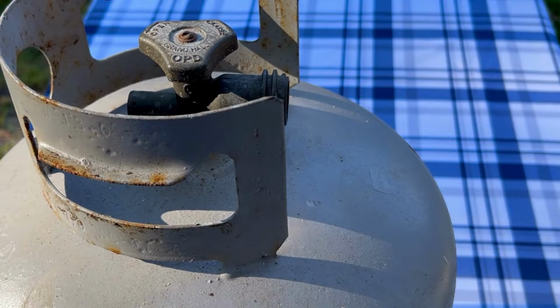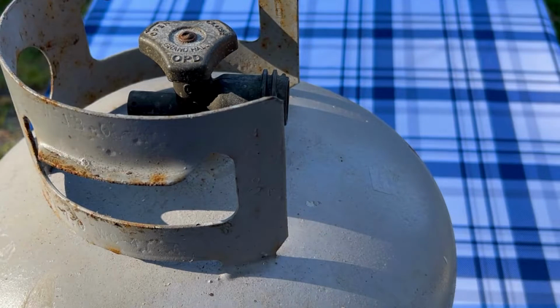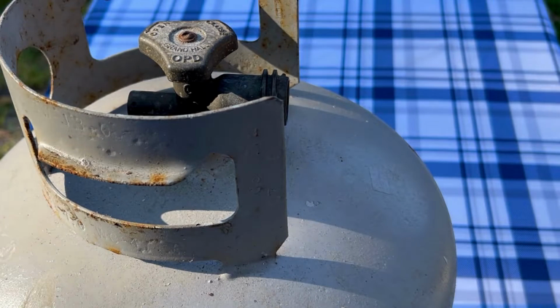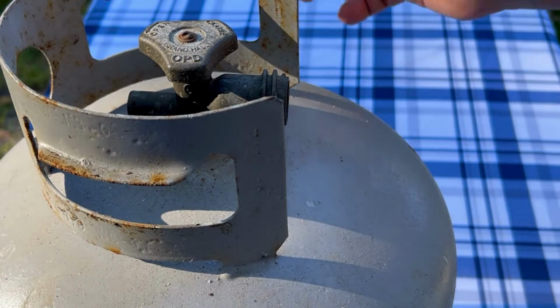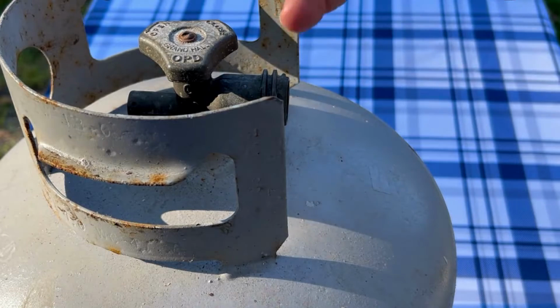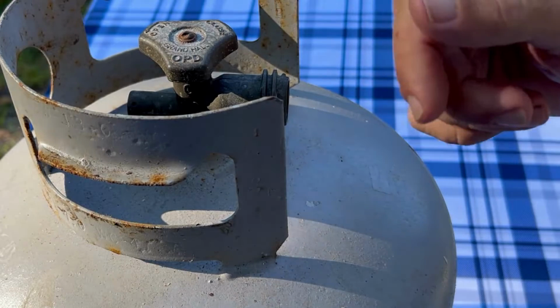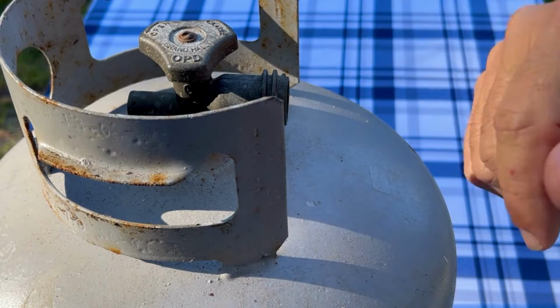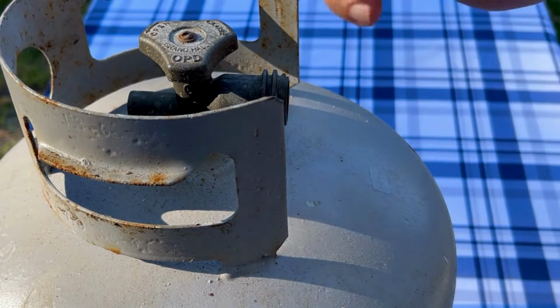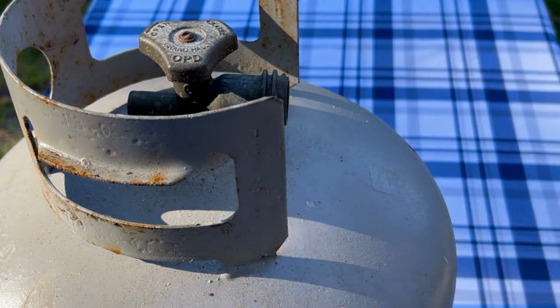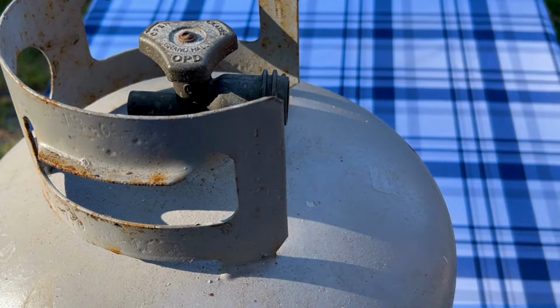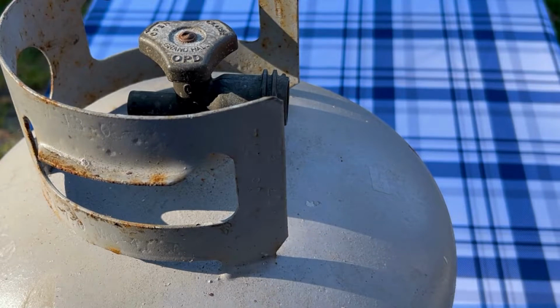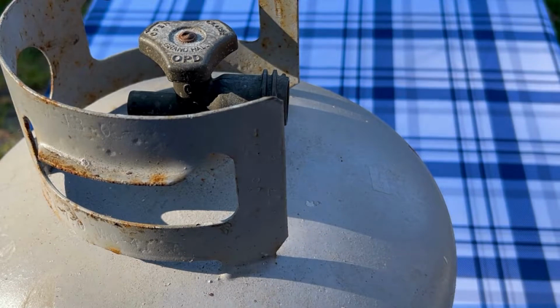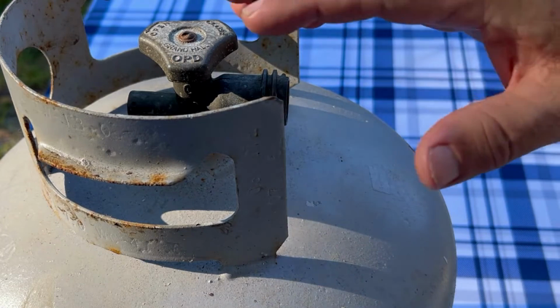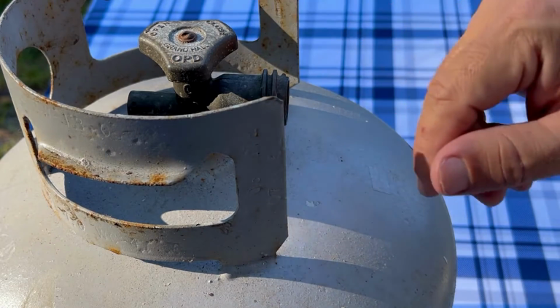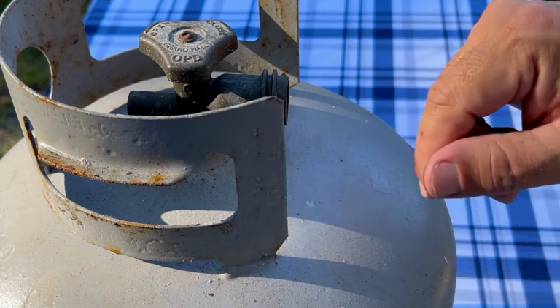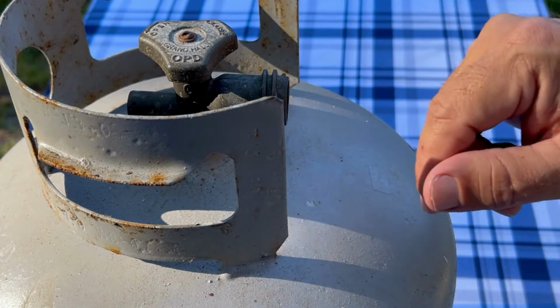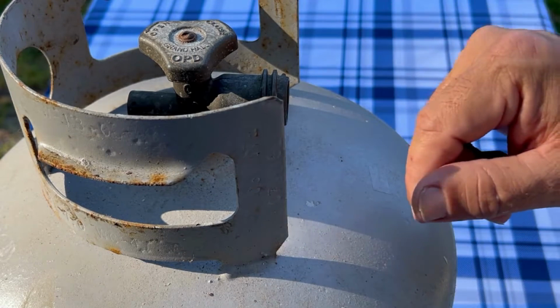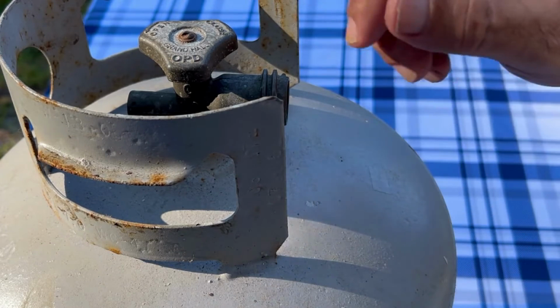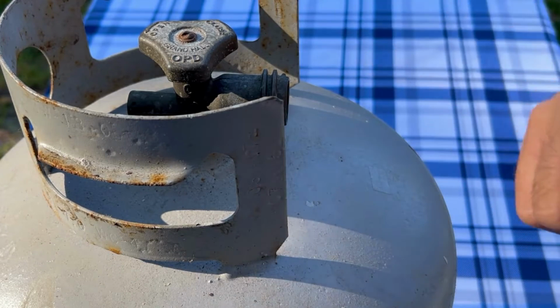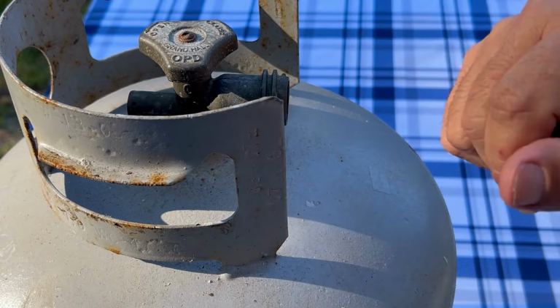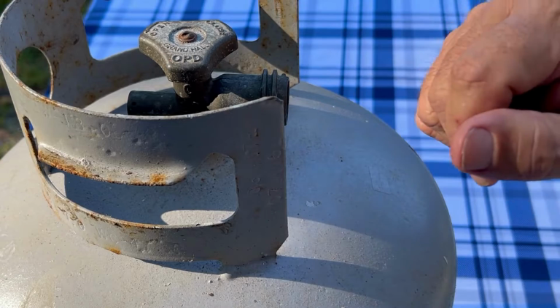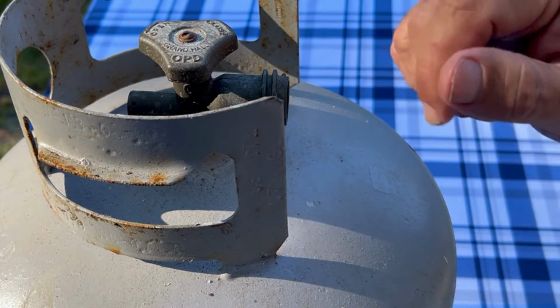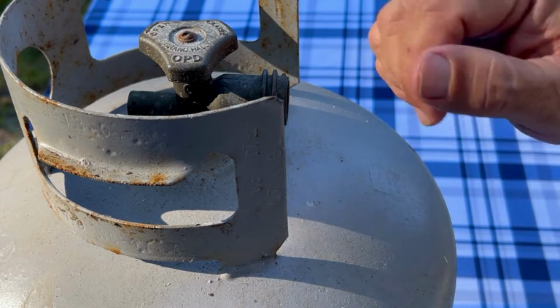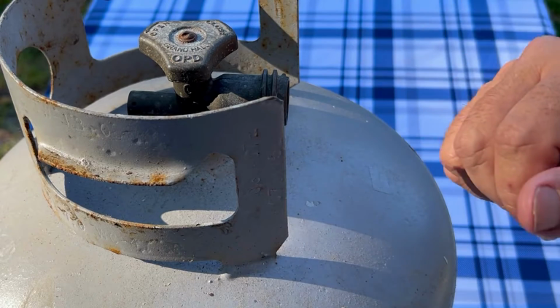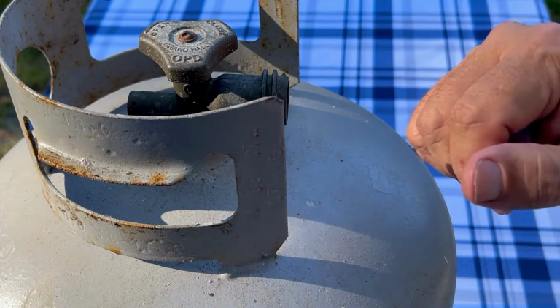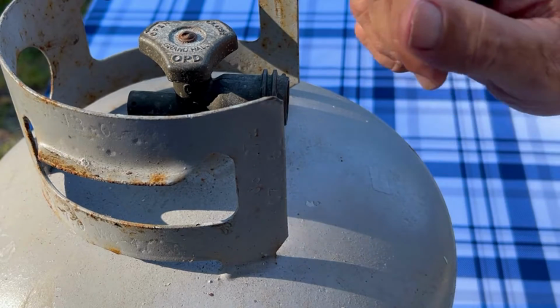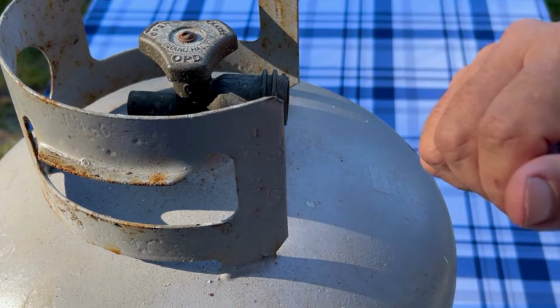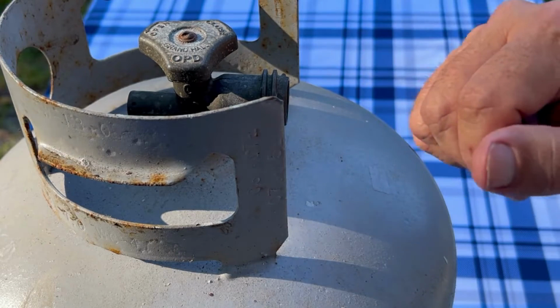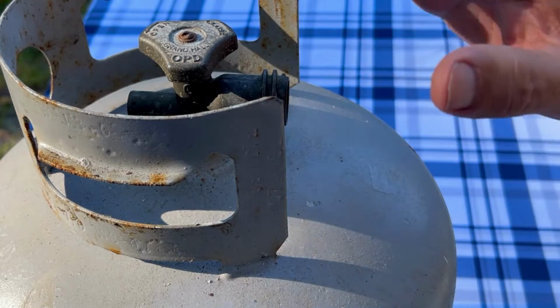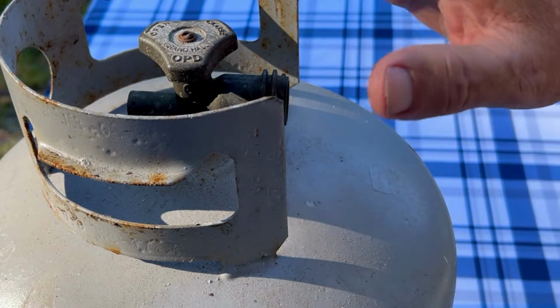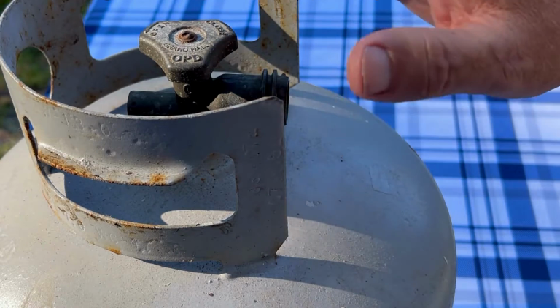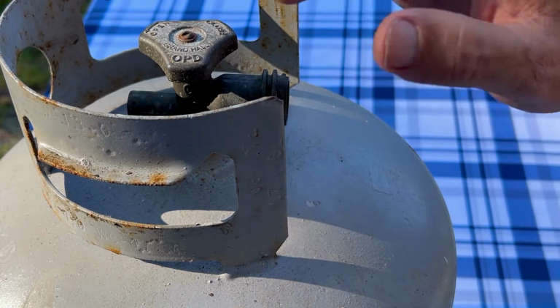We also have some other videos on our channel that can show you ways to find out how much propane you have in your tank, if you want to check those out. But we'll go ahead and get into finding out how much propane is in this tank right here.